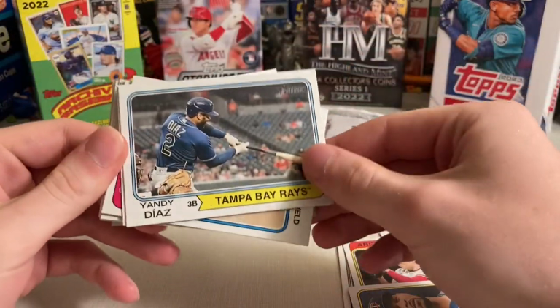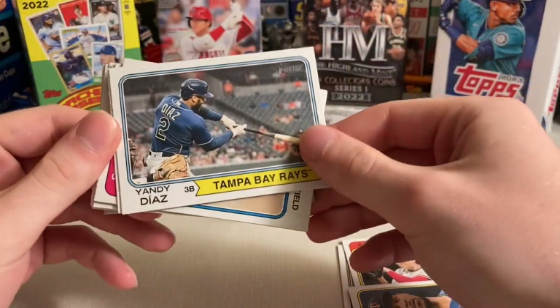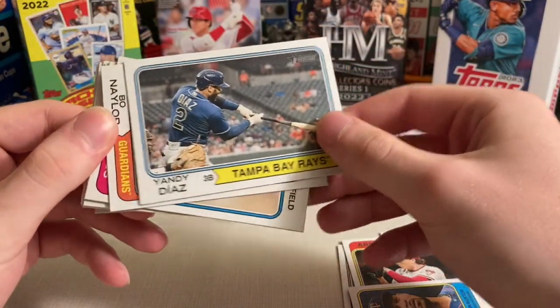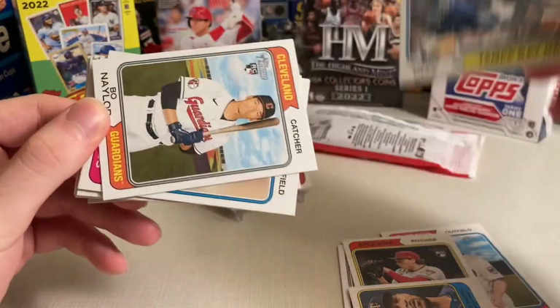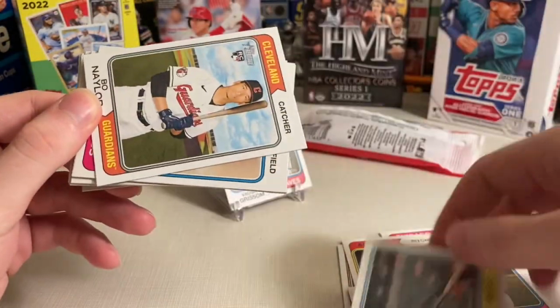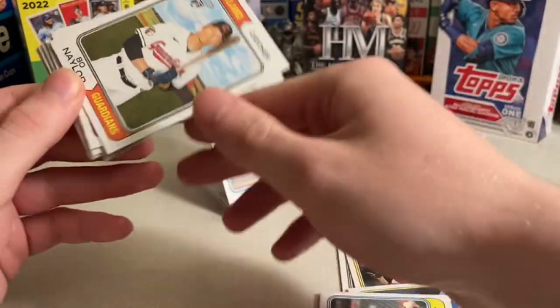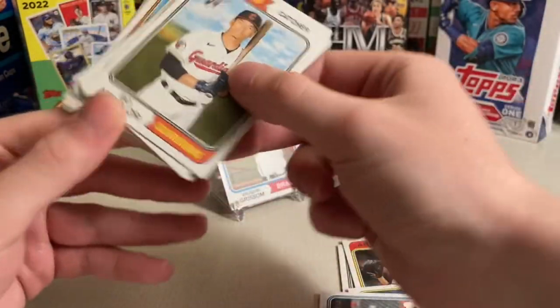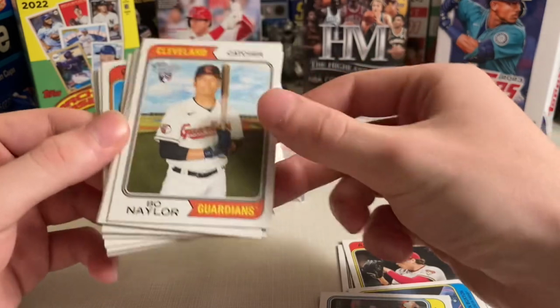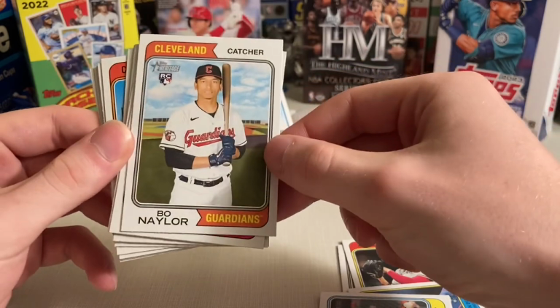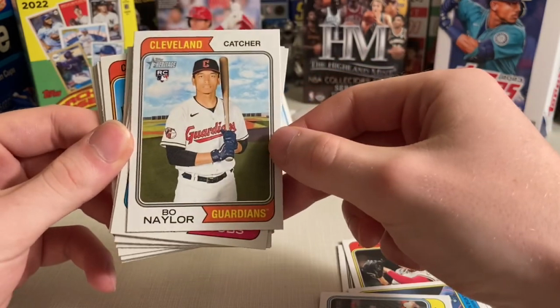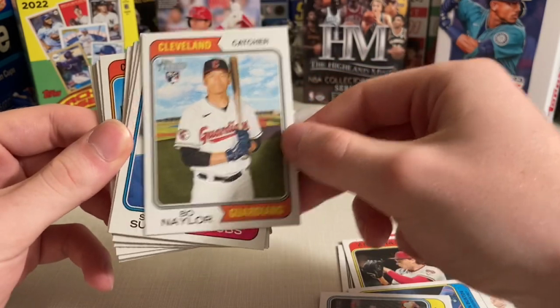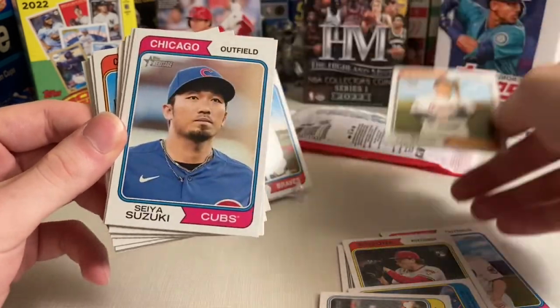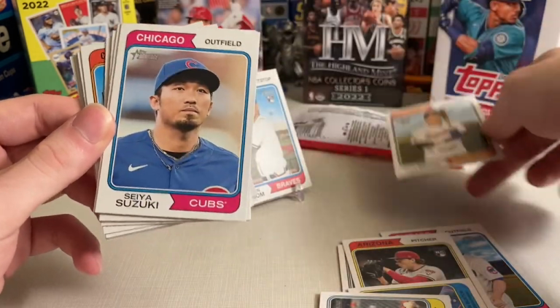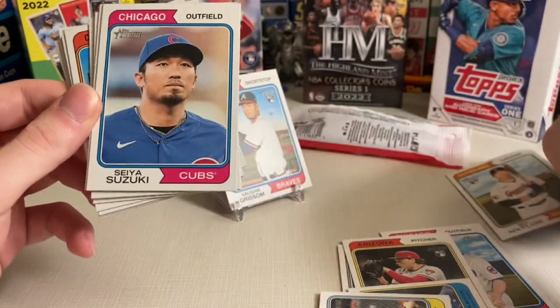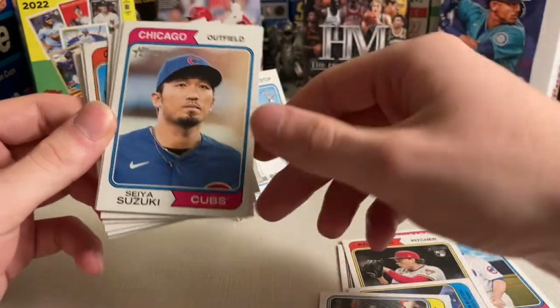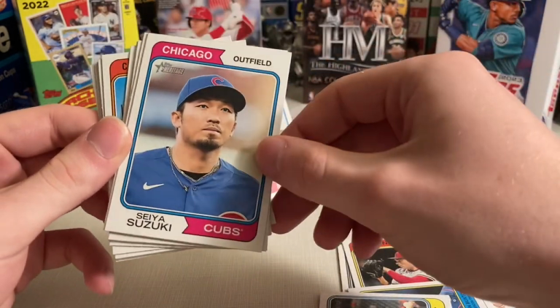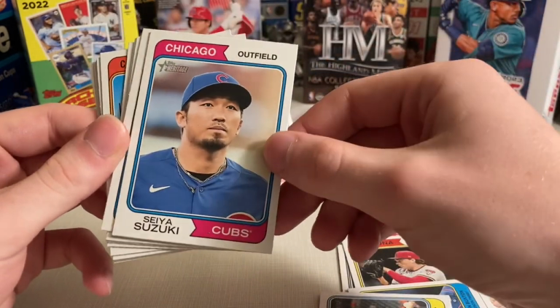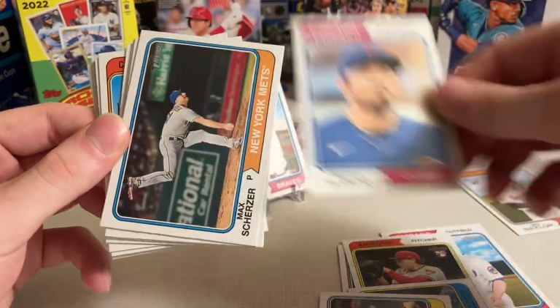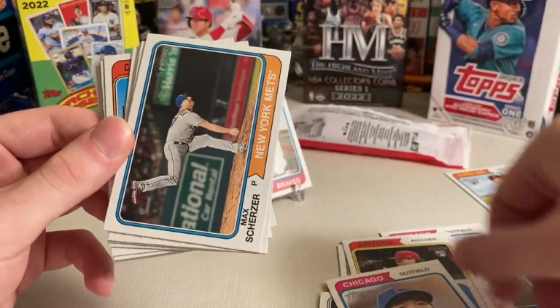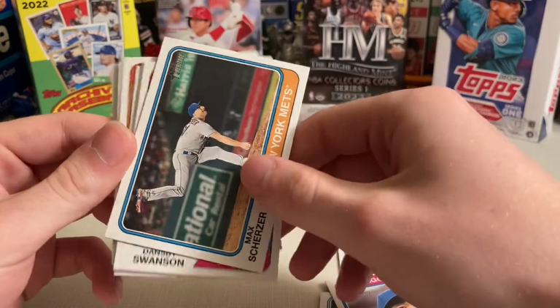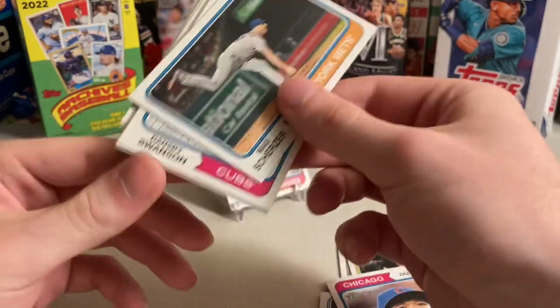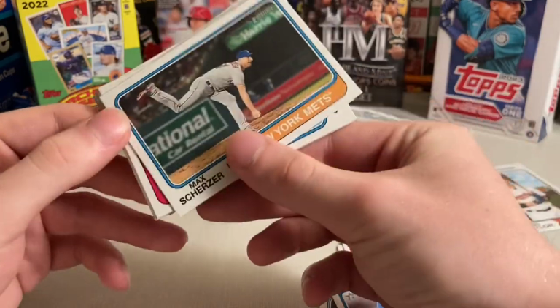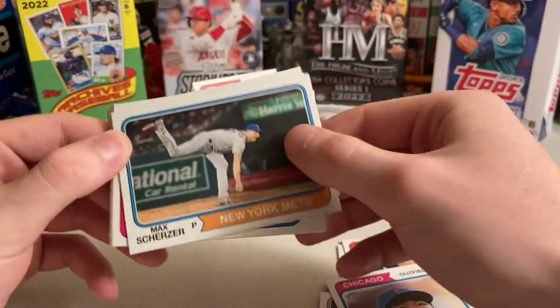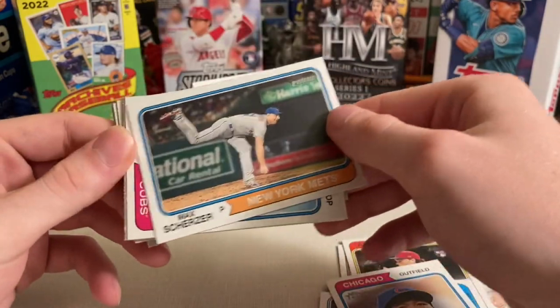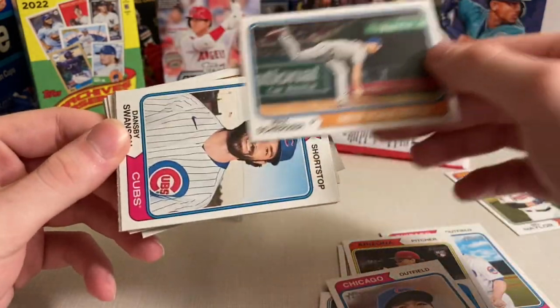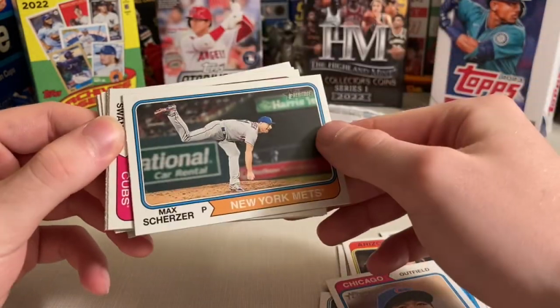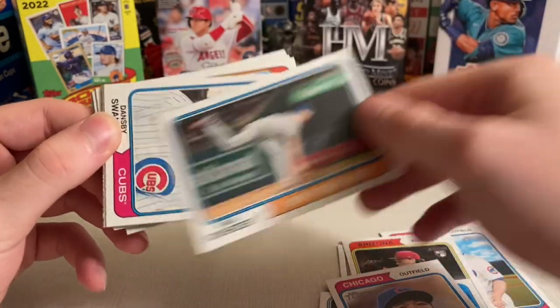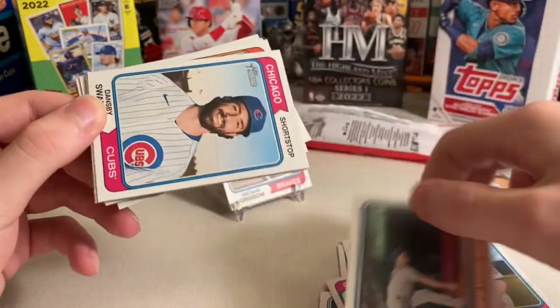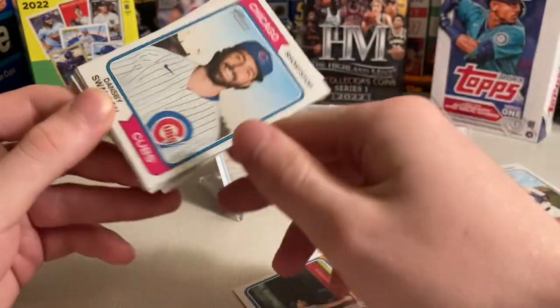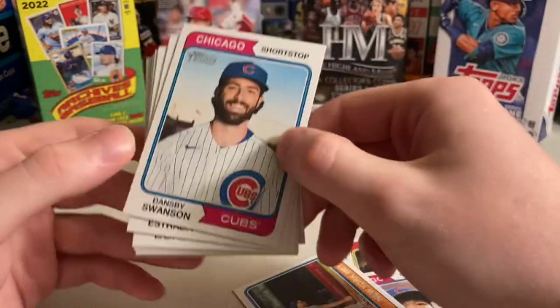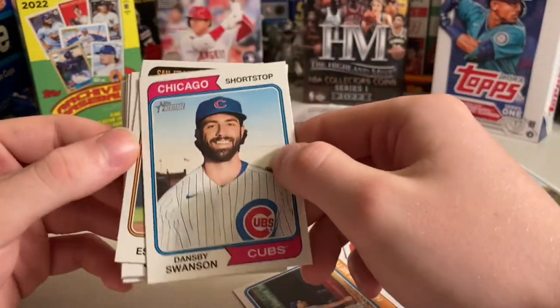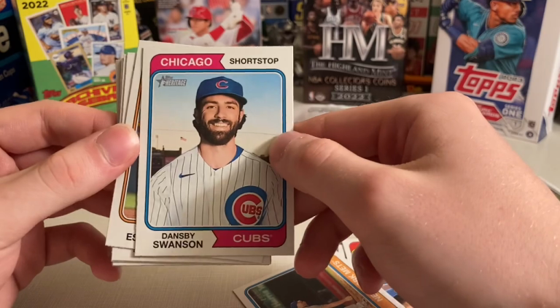Yandy Diaz. Why are the Rays all horizontal? Something's fishy about that. Bo Naylor for the Guardians. Seiya Suzuki — that's a cool one as well. Max Scherzer for the Mets.